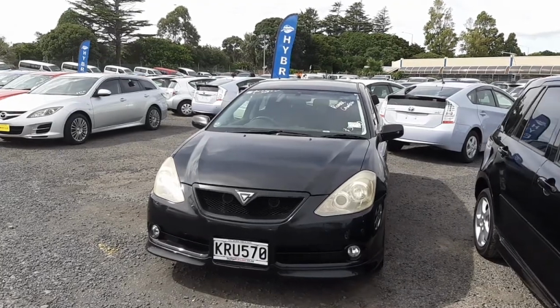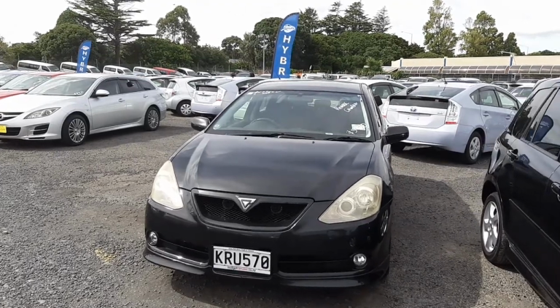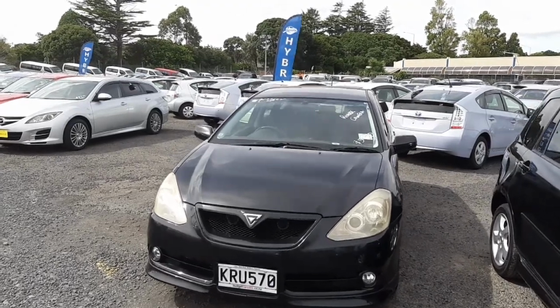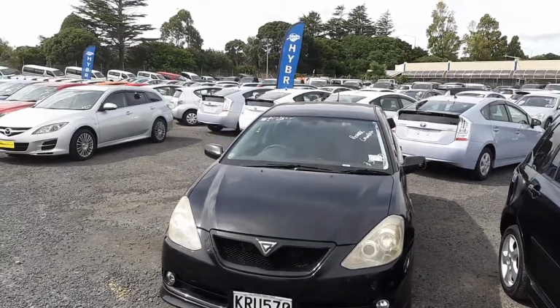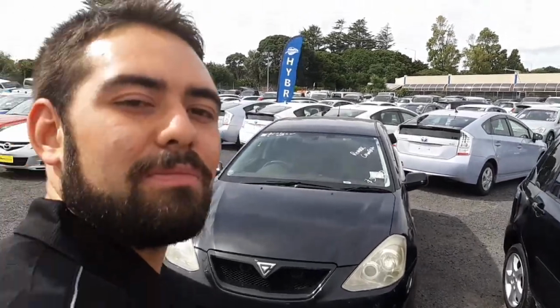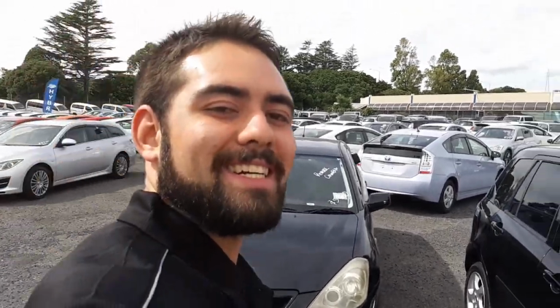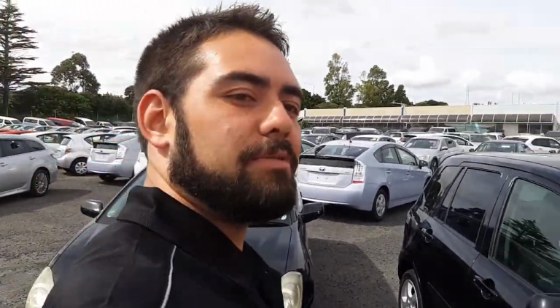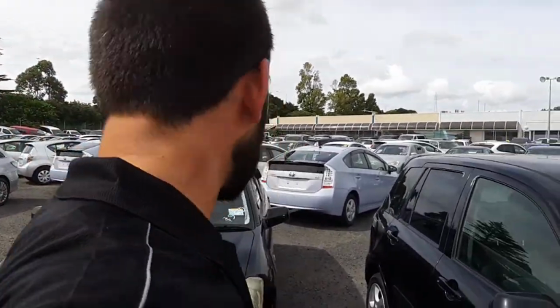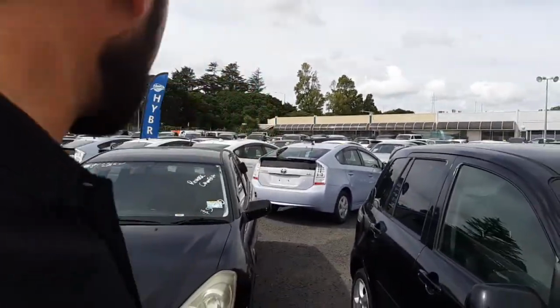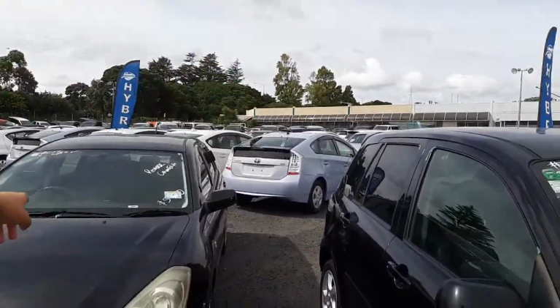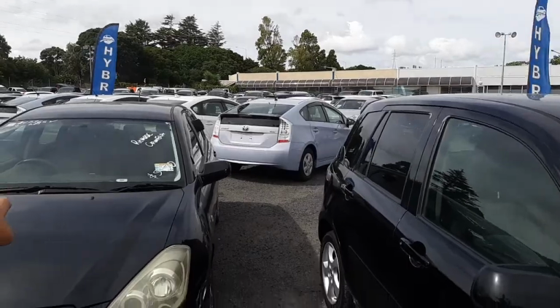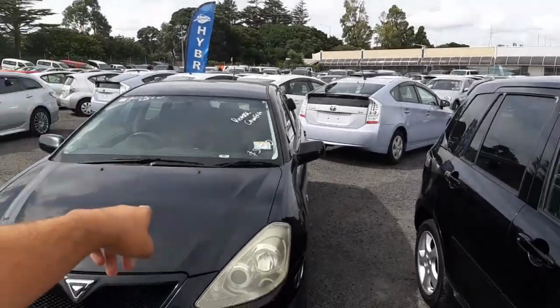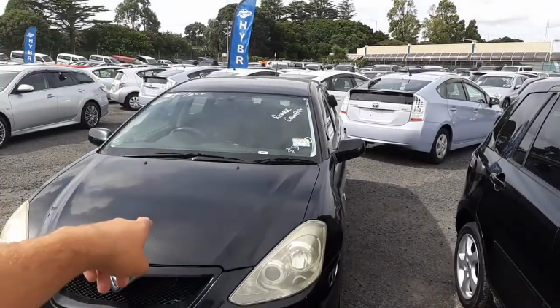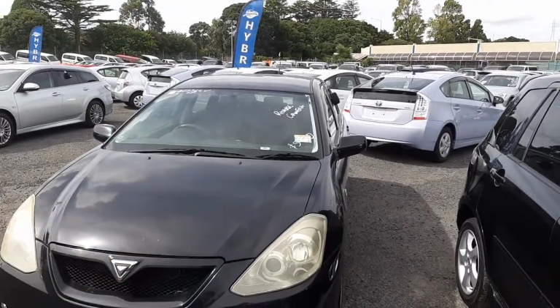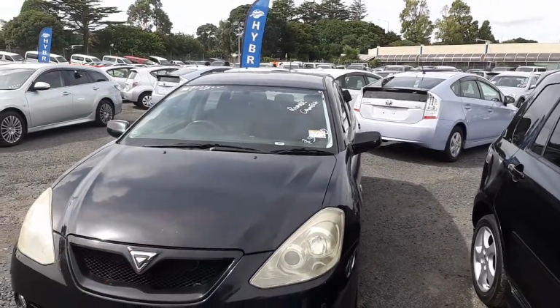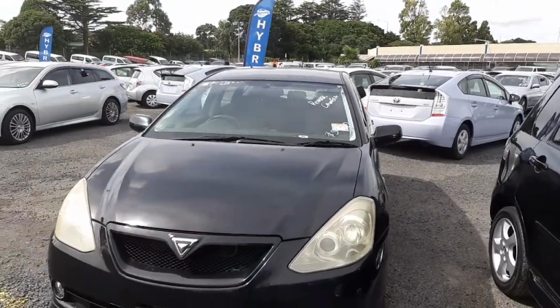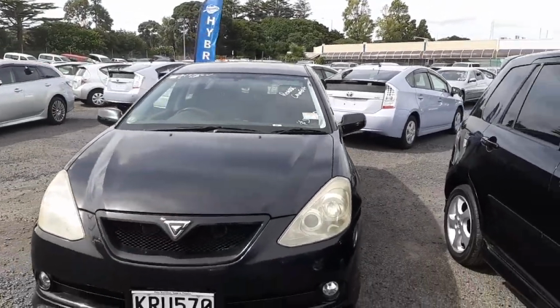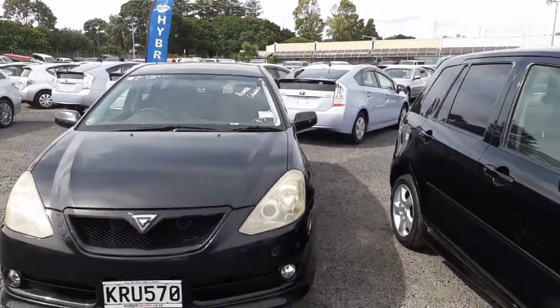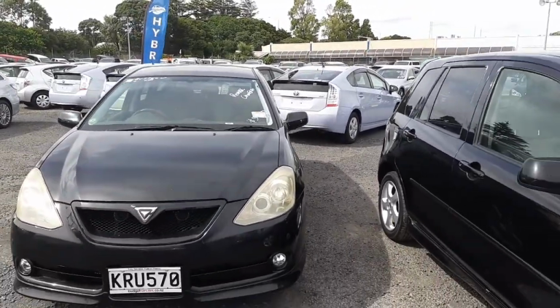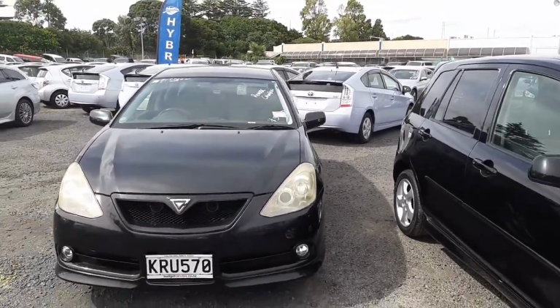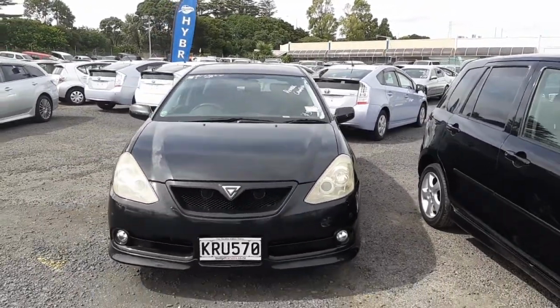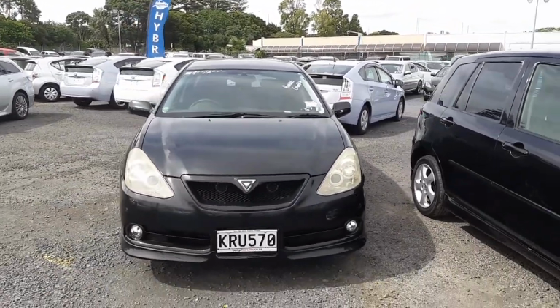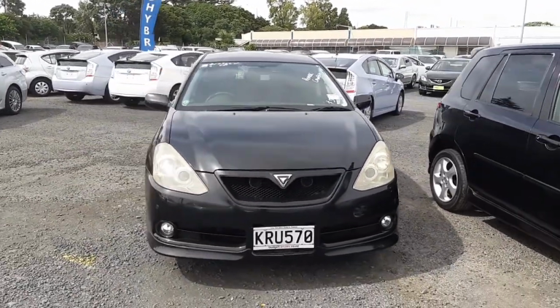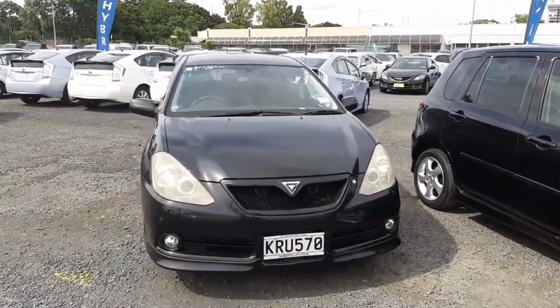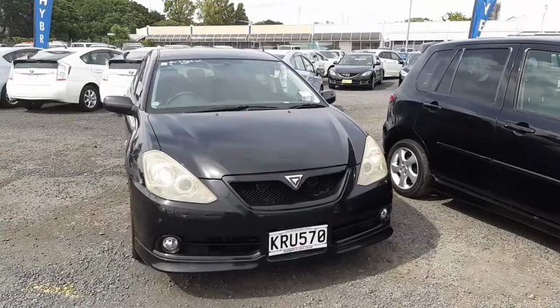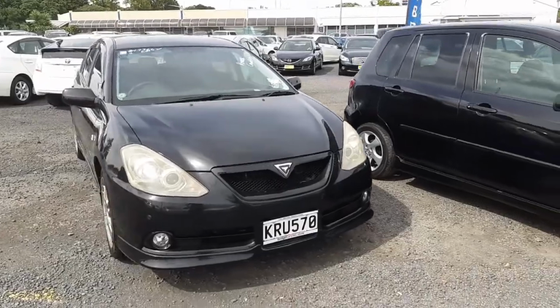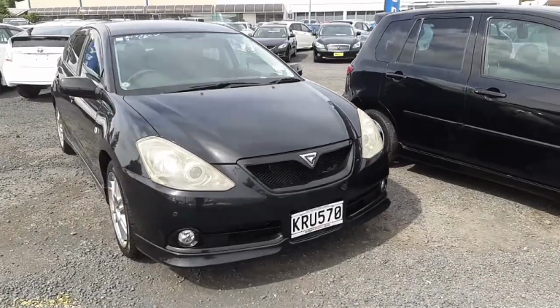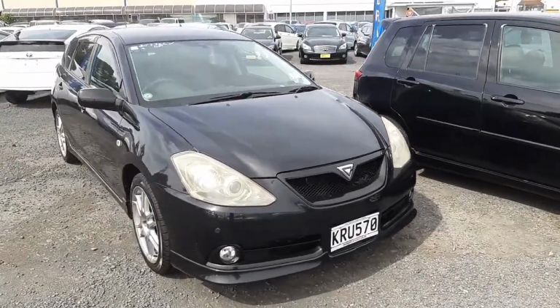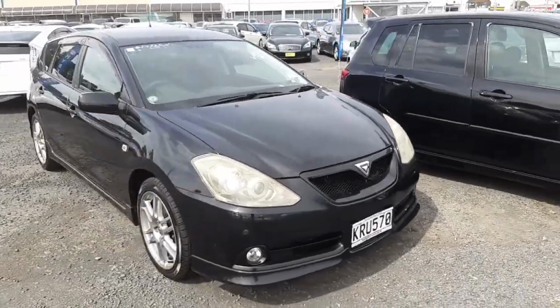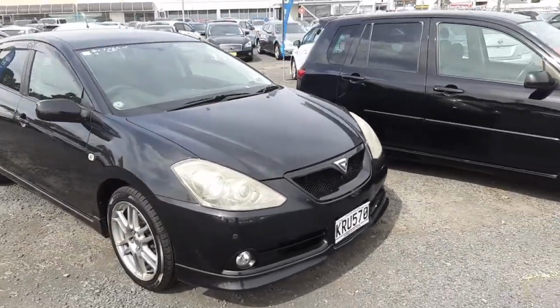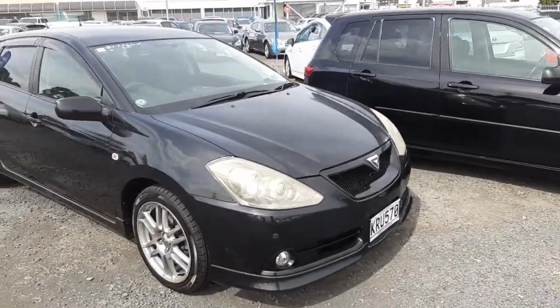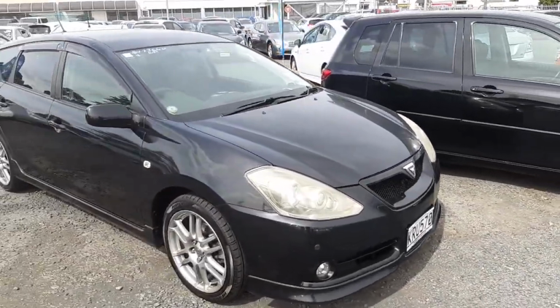Hi there. I'm Chris from Budget Cars. I'm just doing a video for you on the Toyota that you called me about this morning. So here it is. Like I said on the phone, I want to go over and show you any little dent or scratch or anything that I can see on the car.